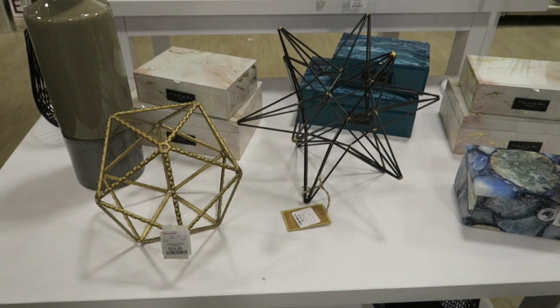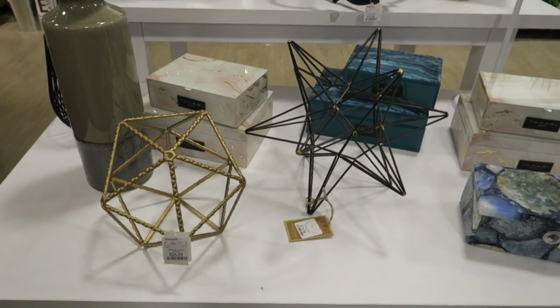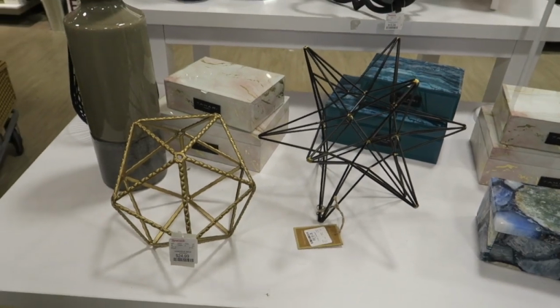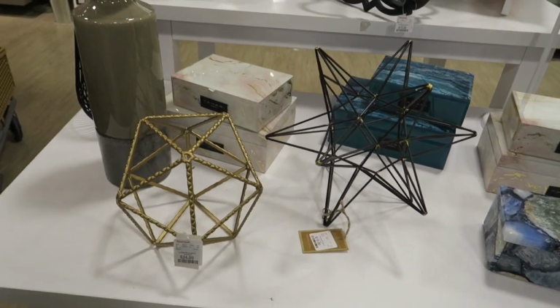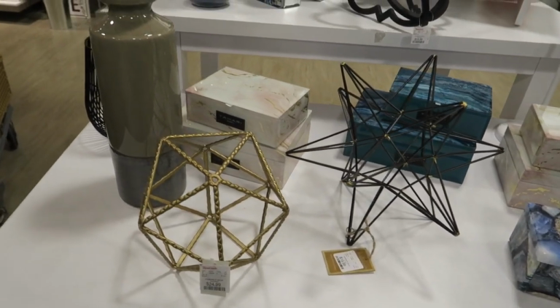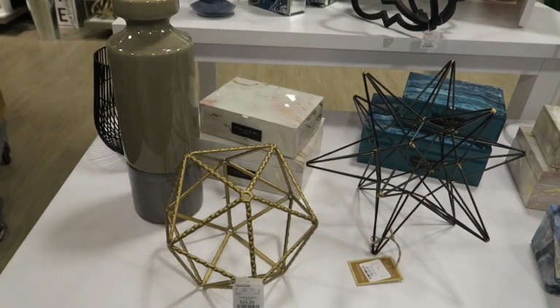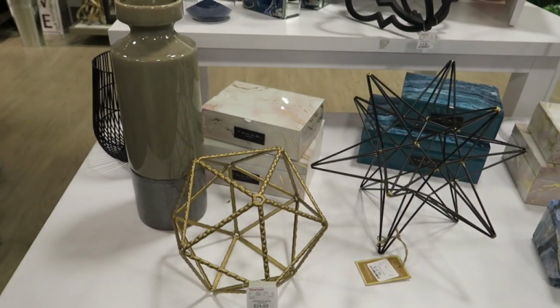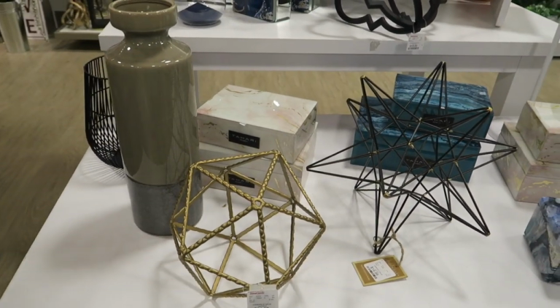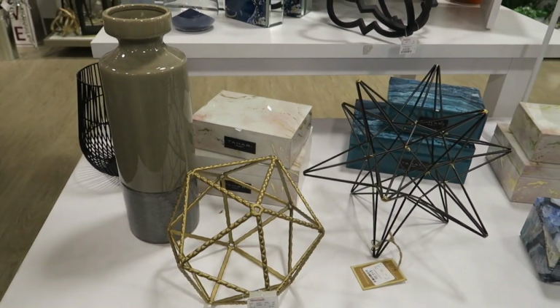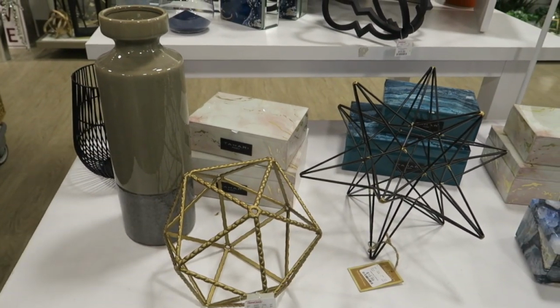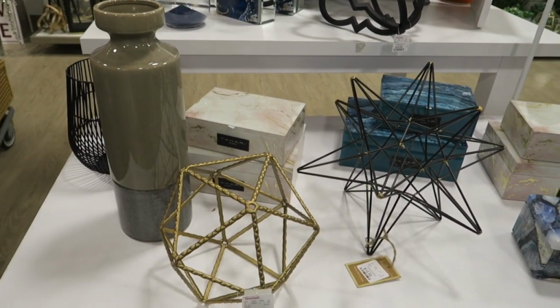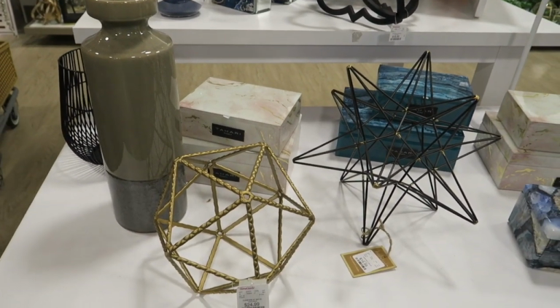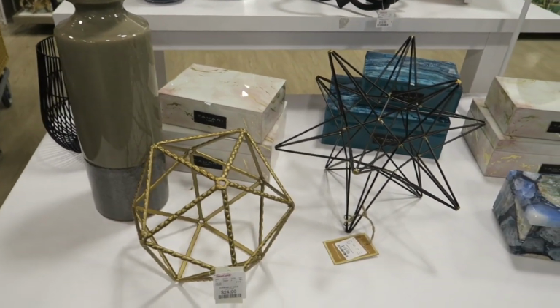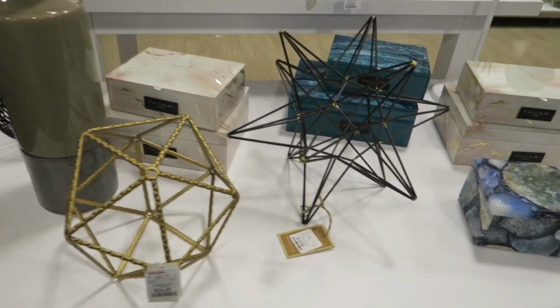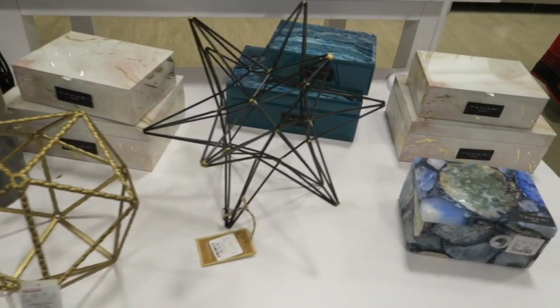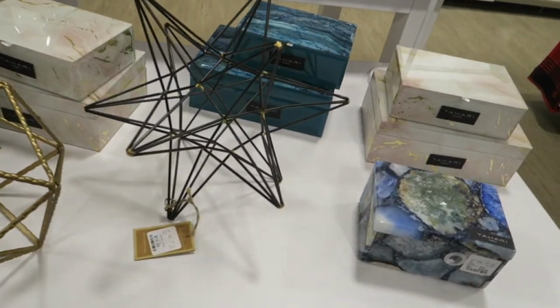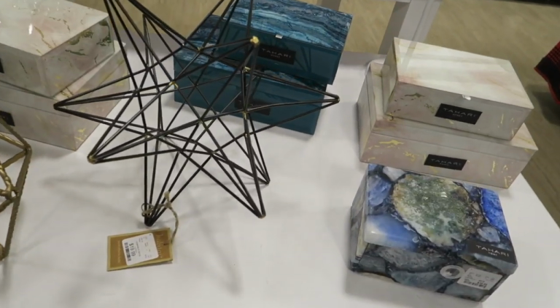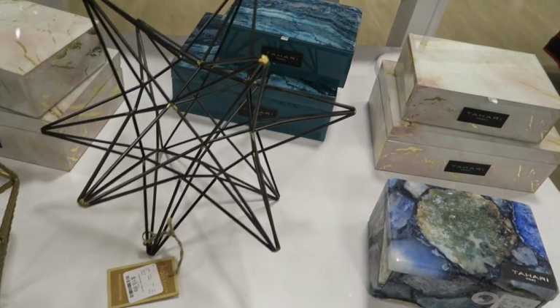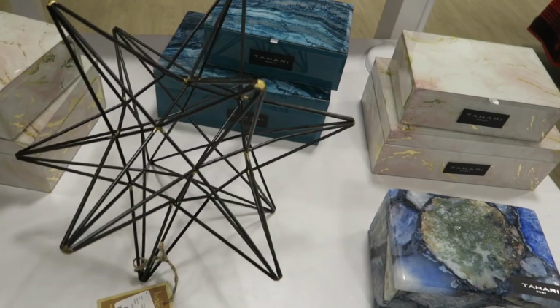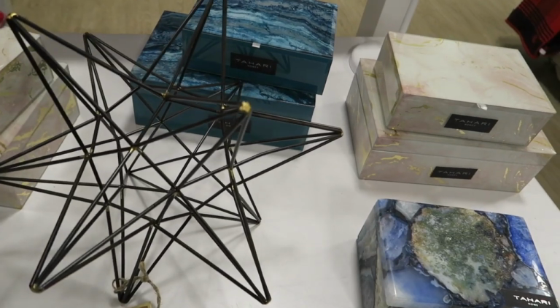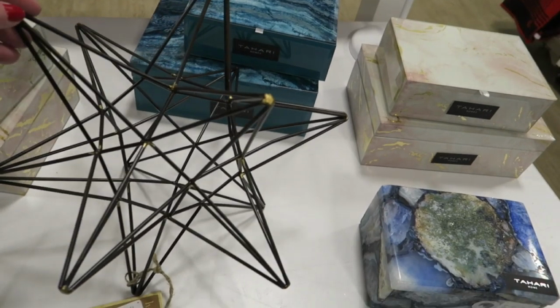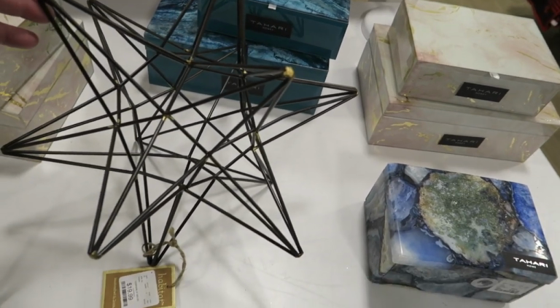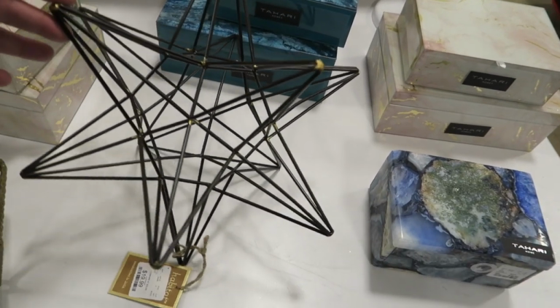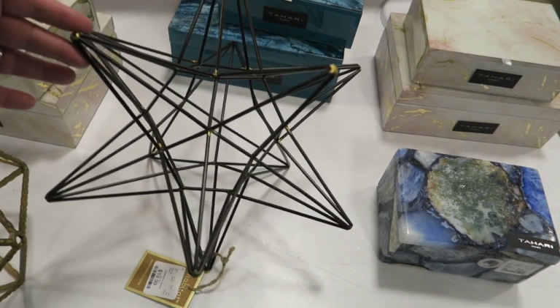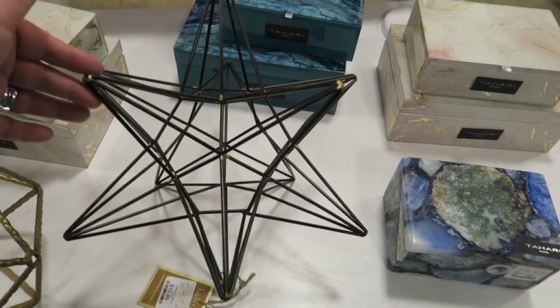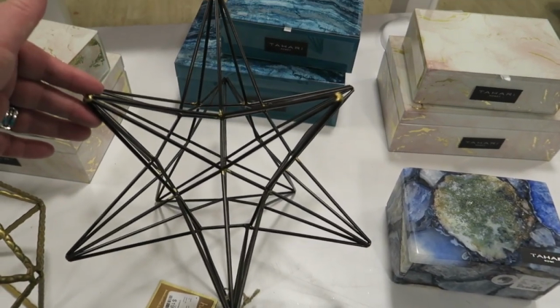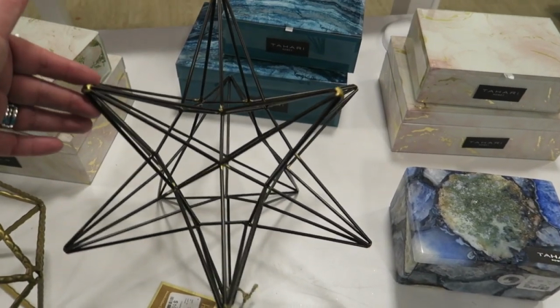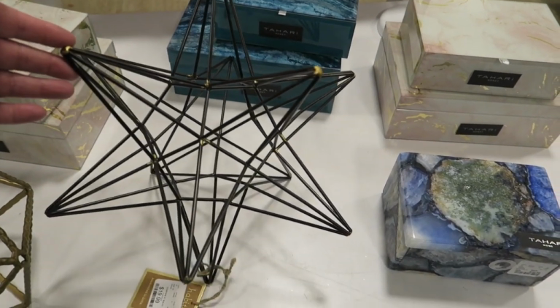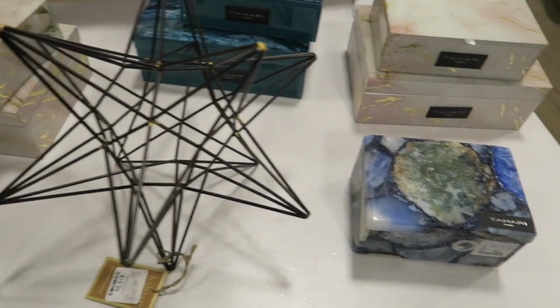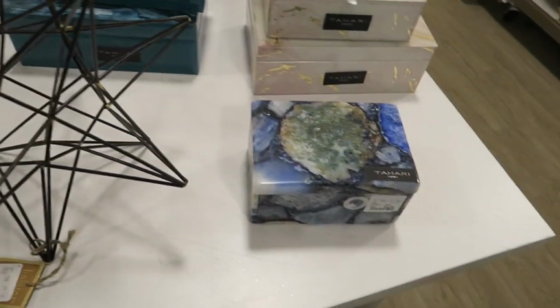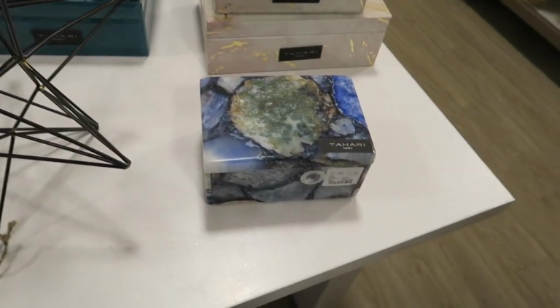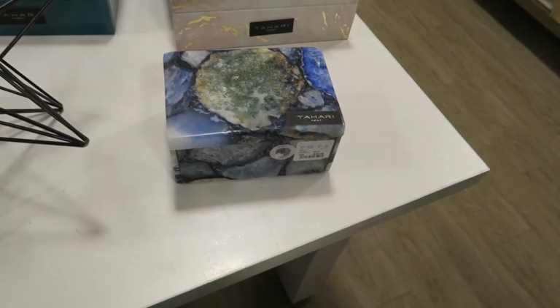Hey guys, today we're at HomeGoods, checking out the new stuff they're putting where the Christmas stuff was. This is $19.99. I like that a lot.